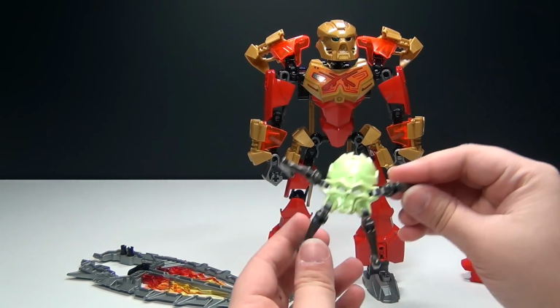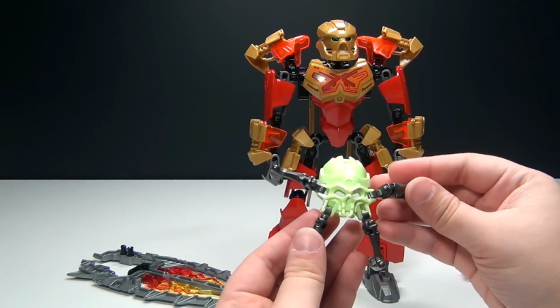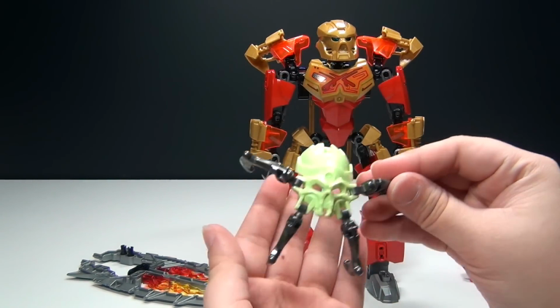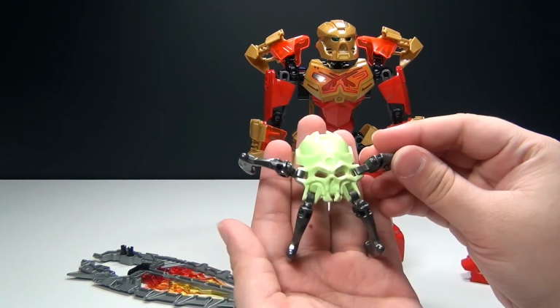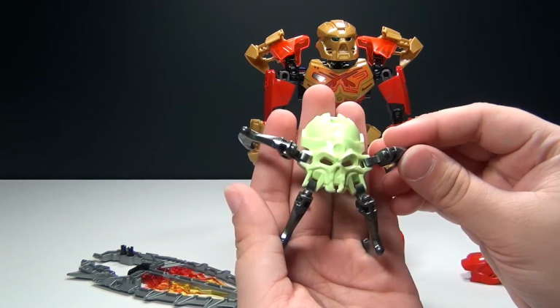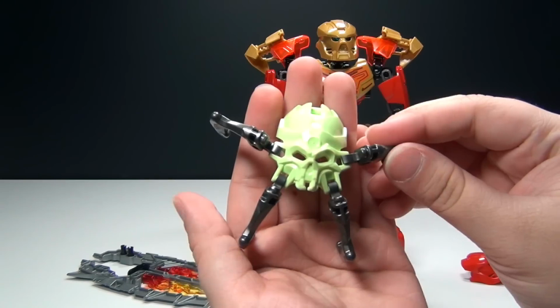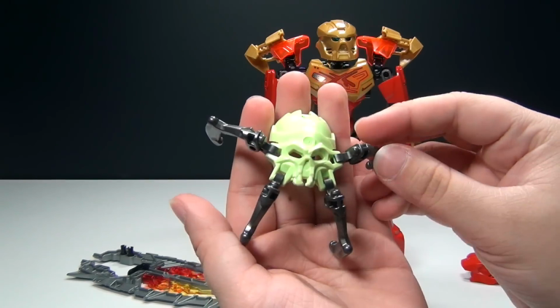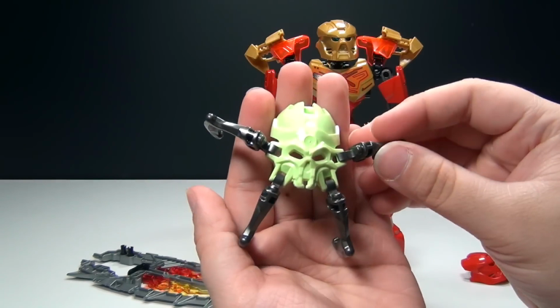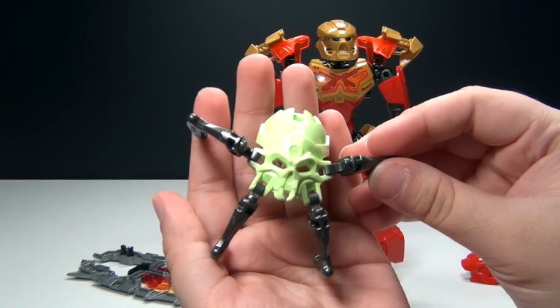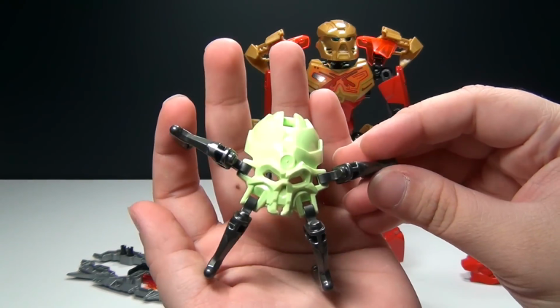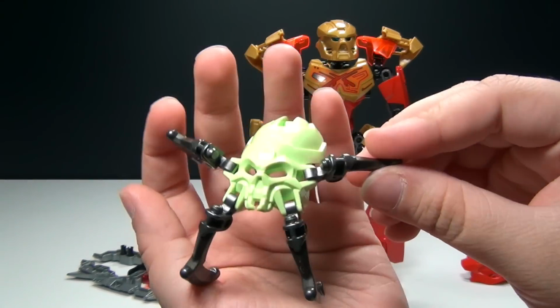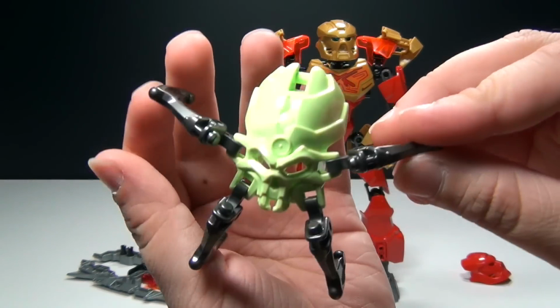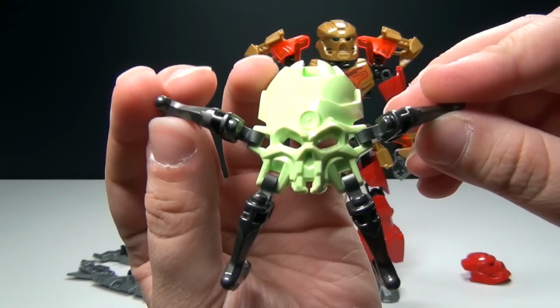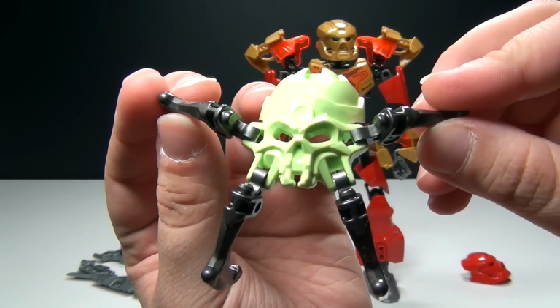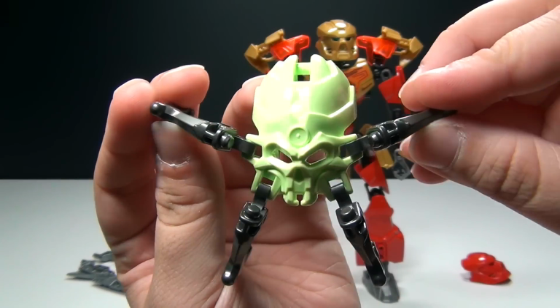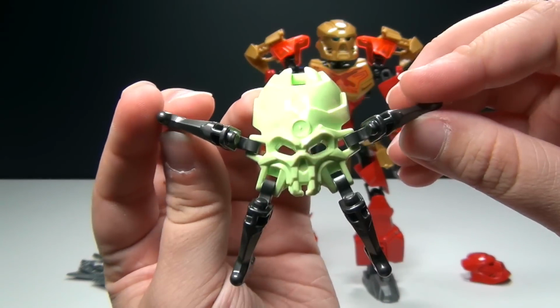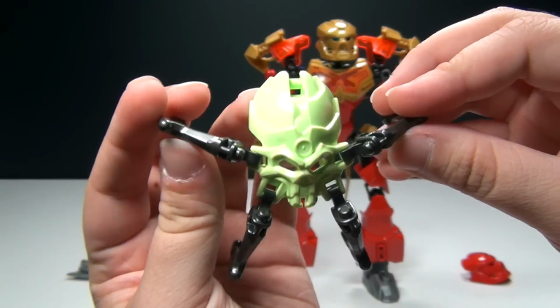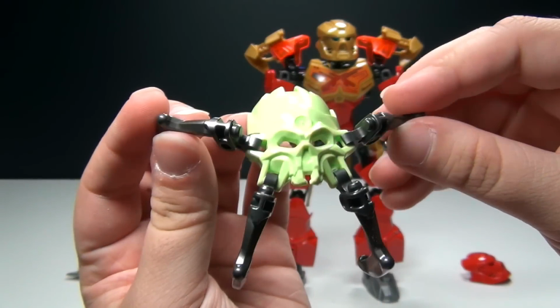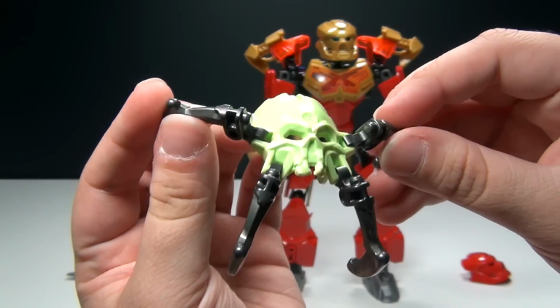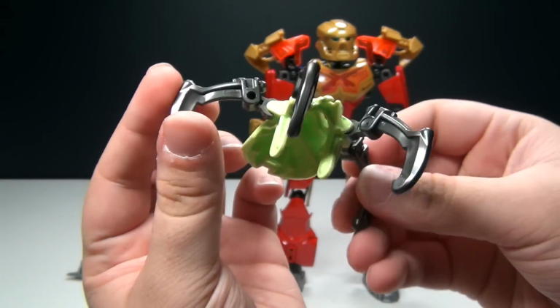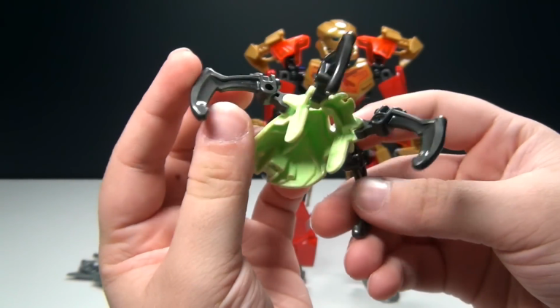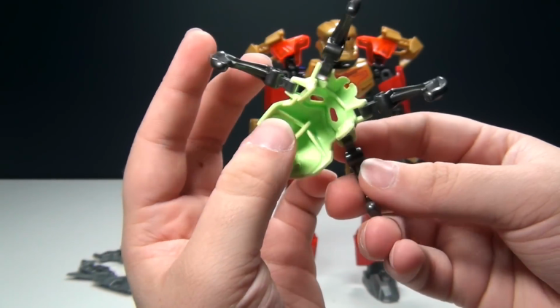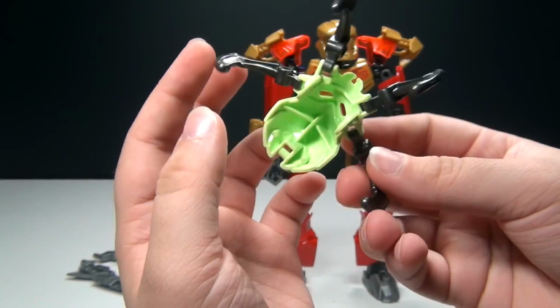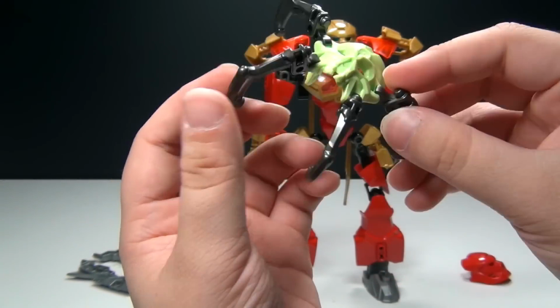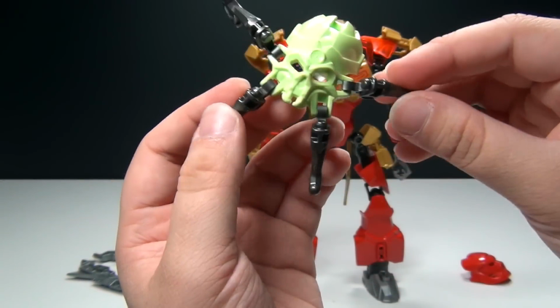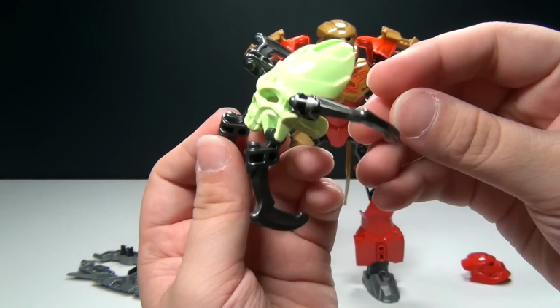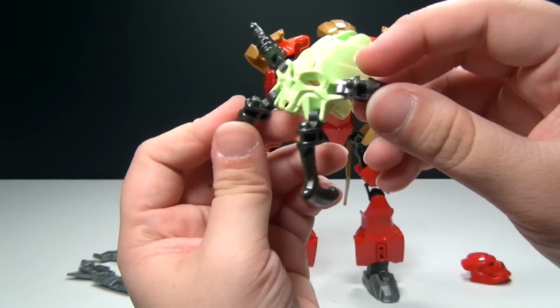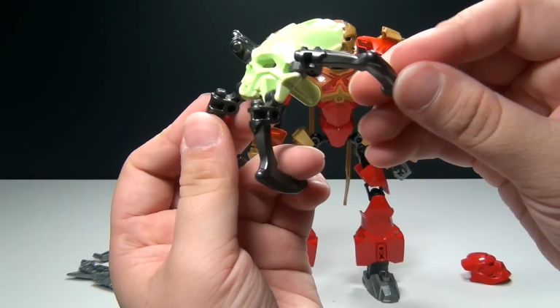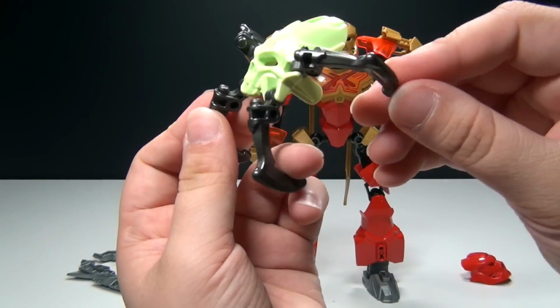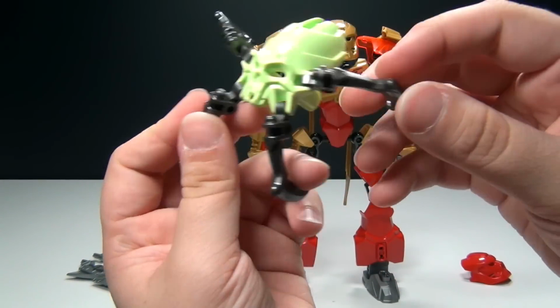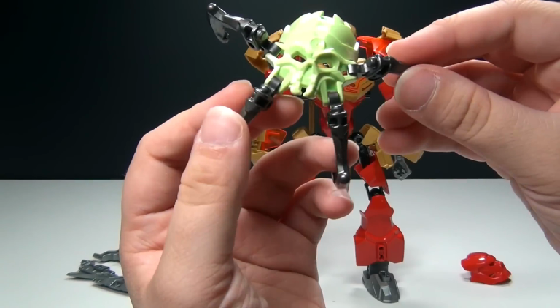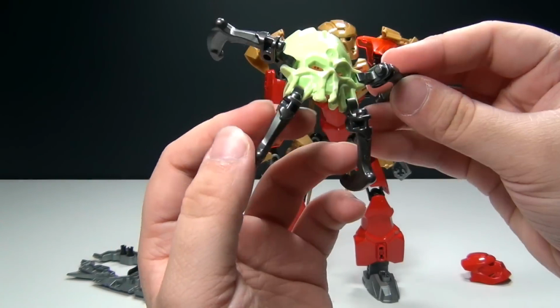You also get this kind of pale green skull spider, which looks pretty cool. It's a really unique looking piece. The legs are just these silver pieces.